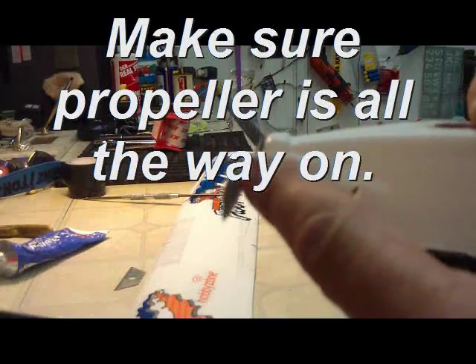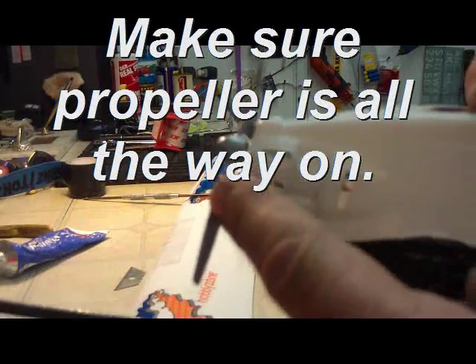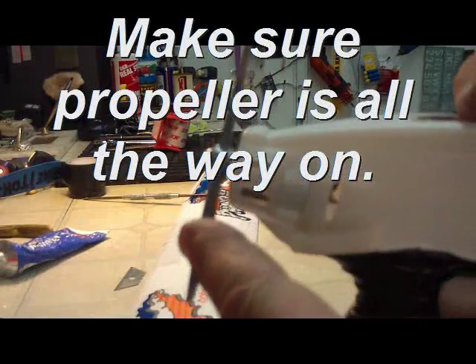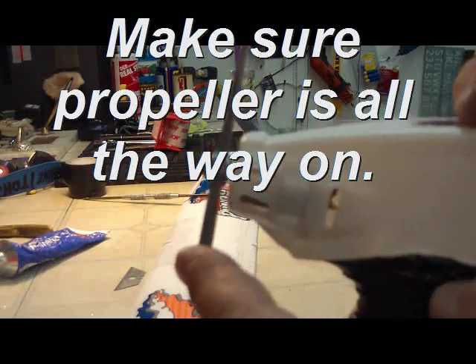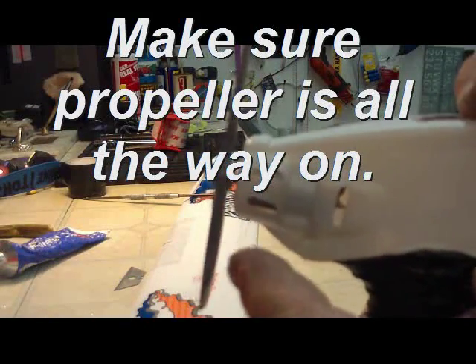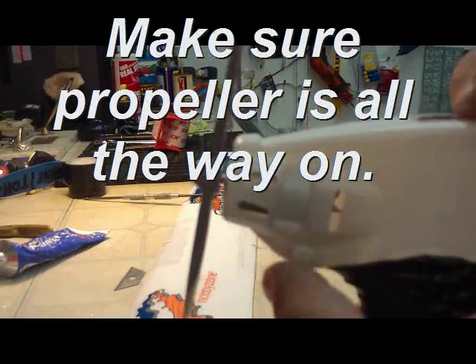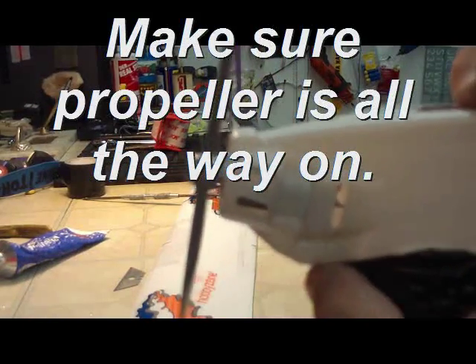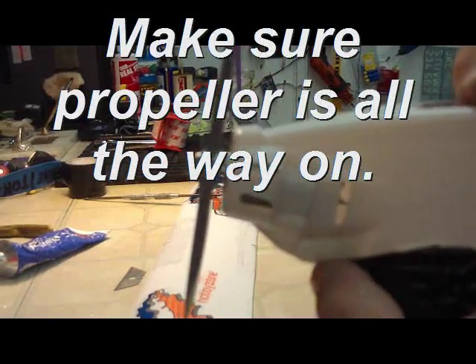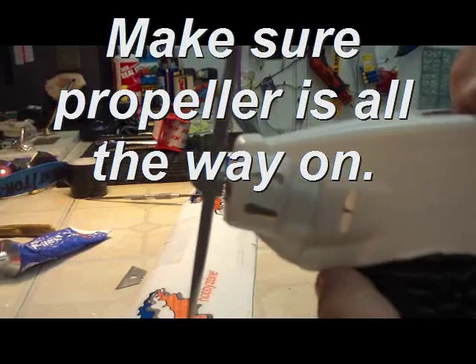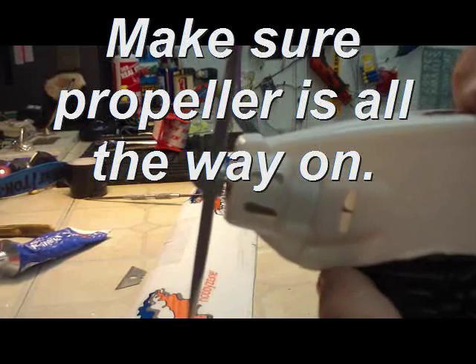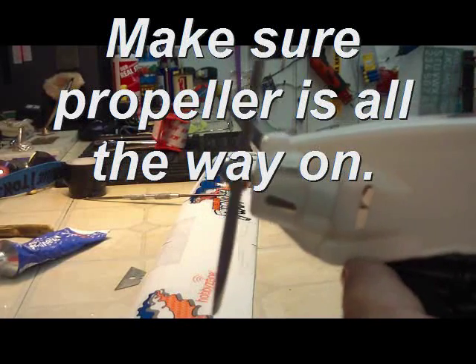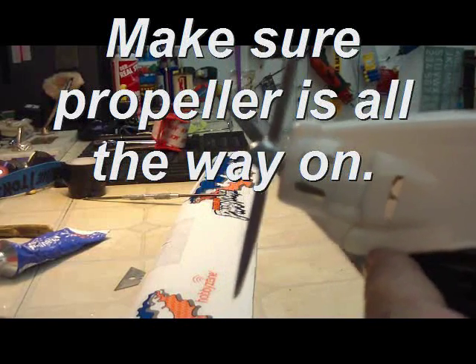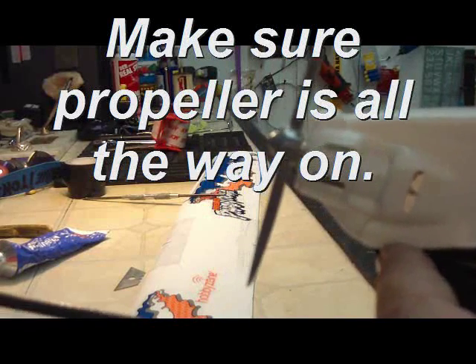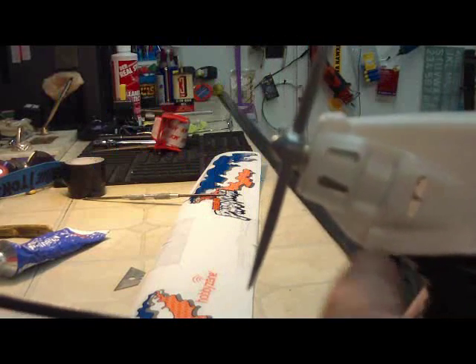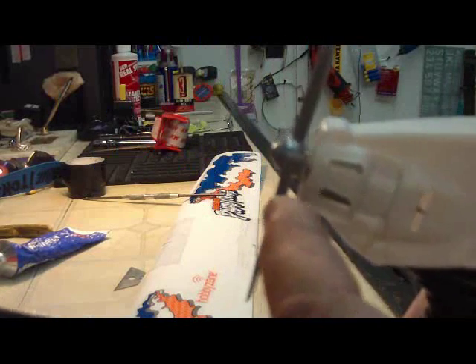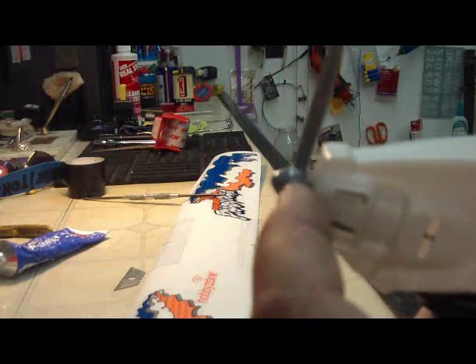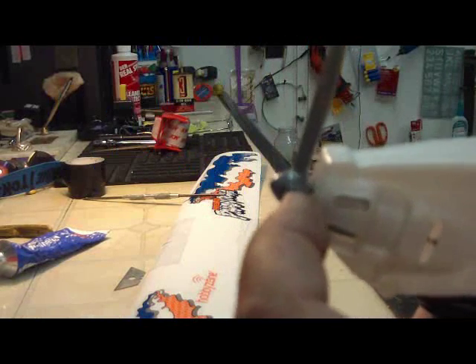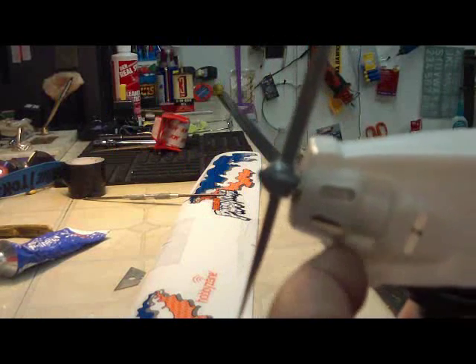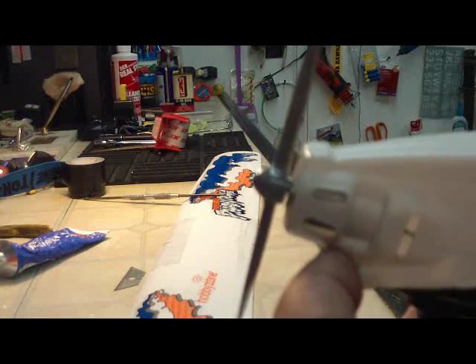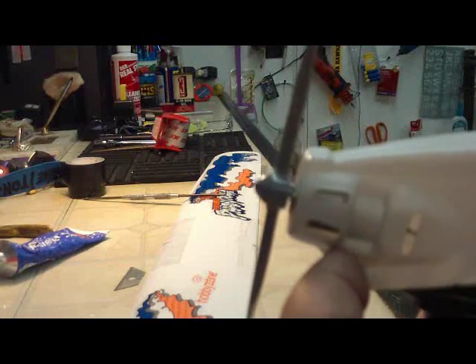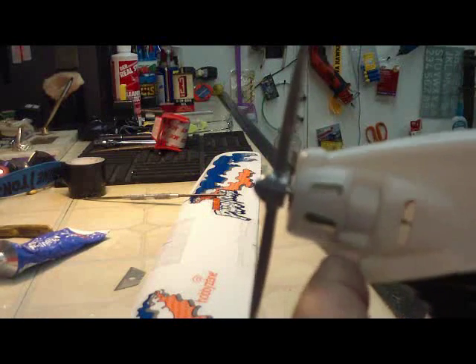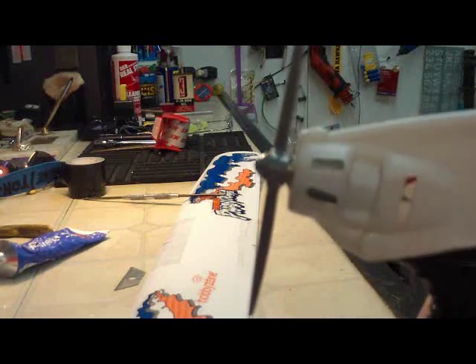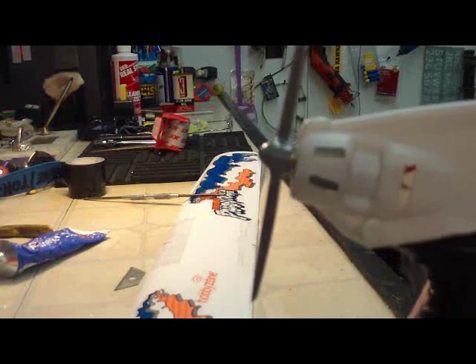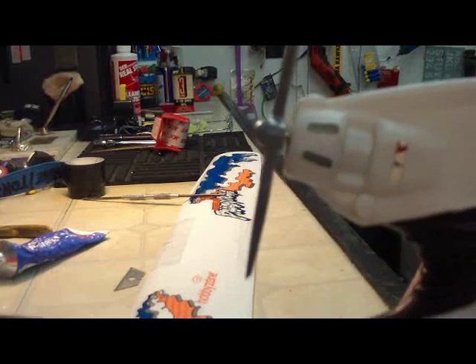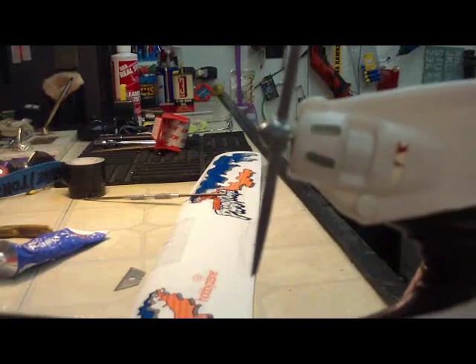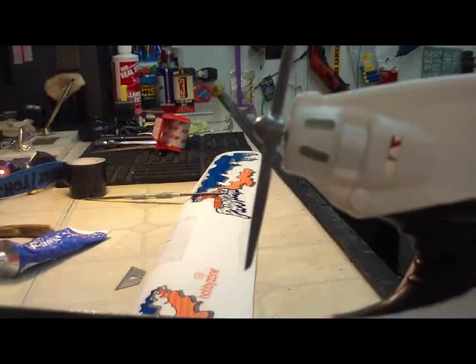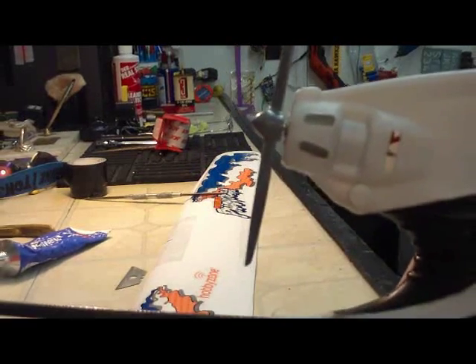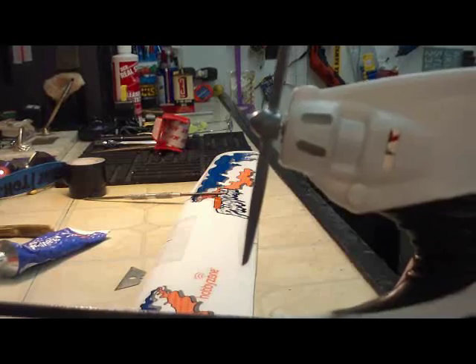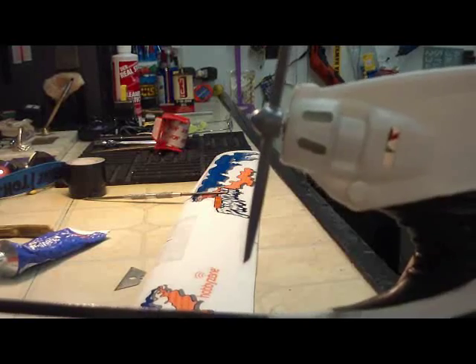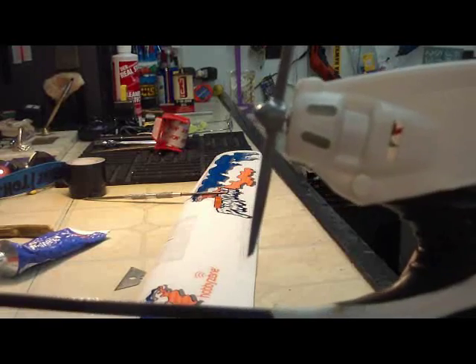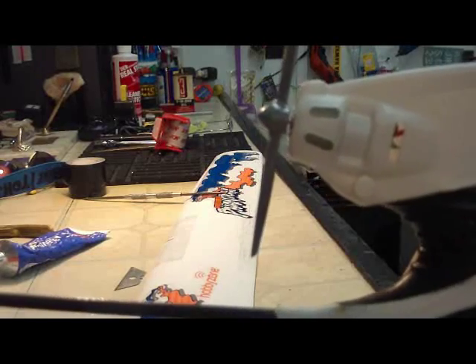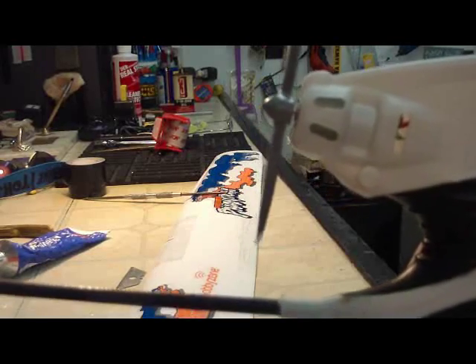Push the propeller on so it's just not all the way on, because it will hit those screws. Just enough that it's on so it doesn't fly off.